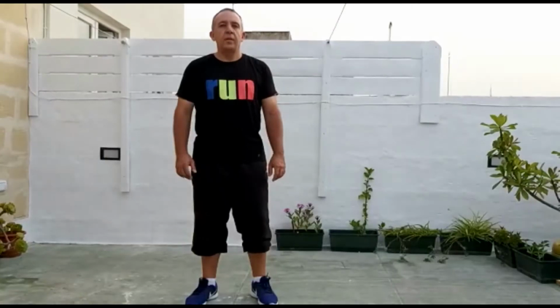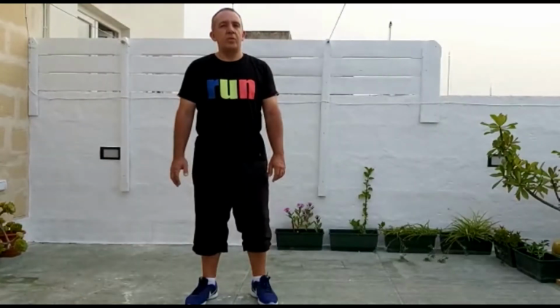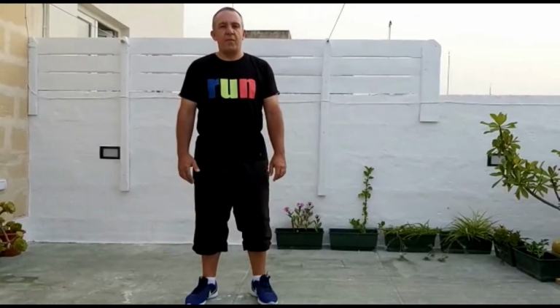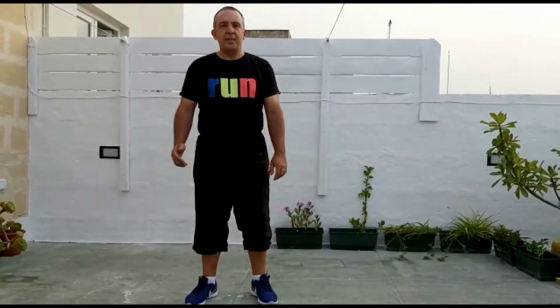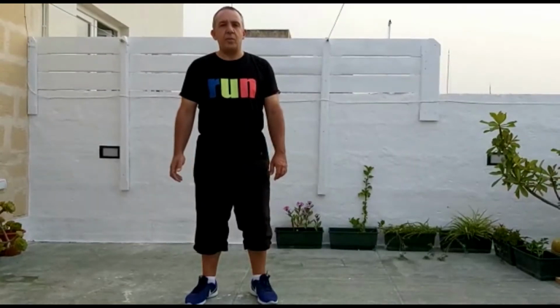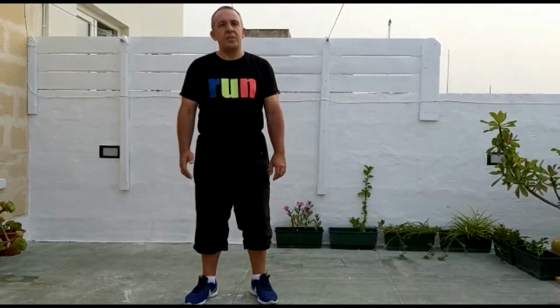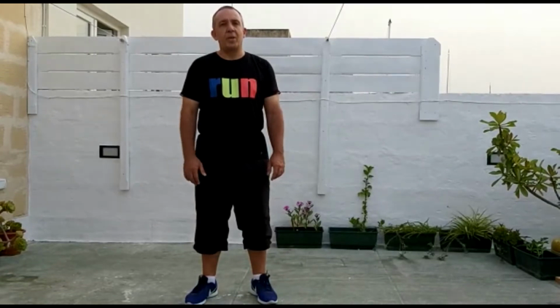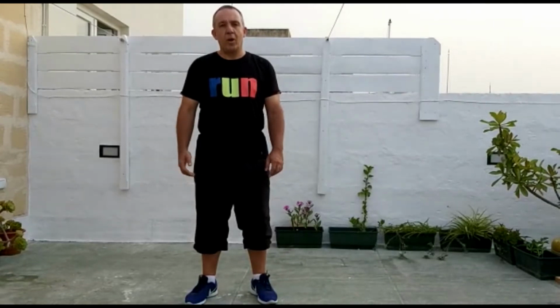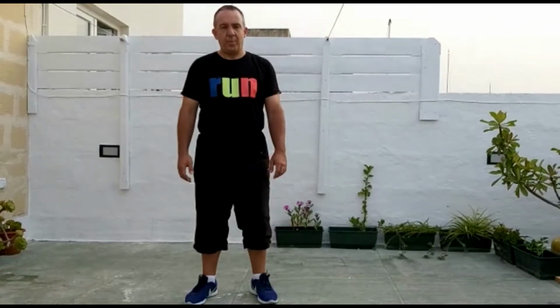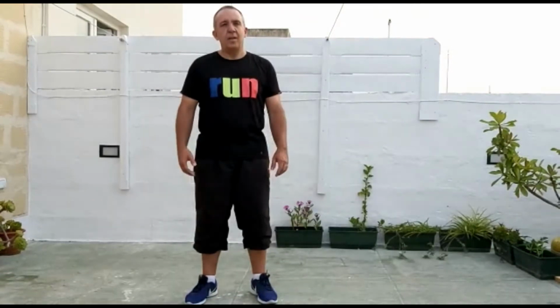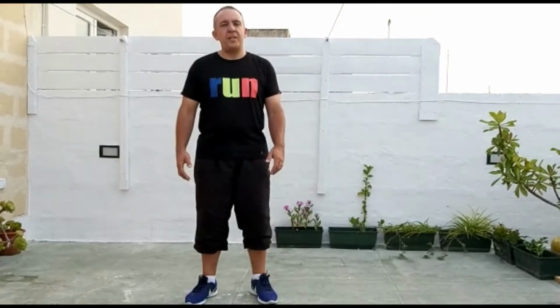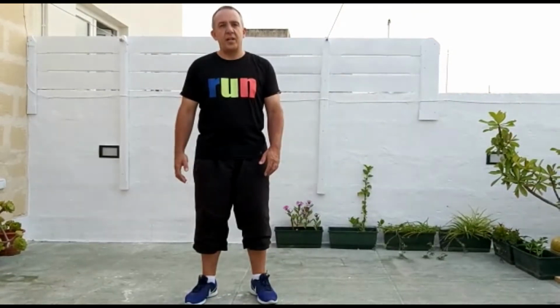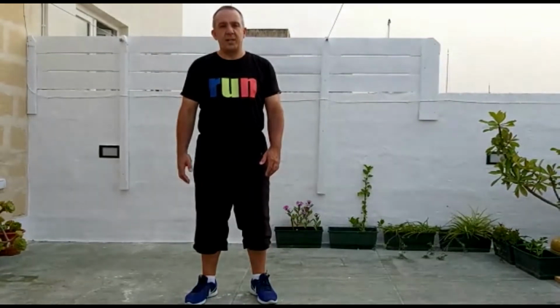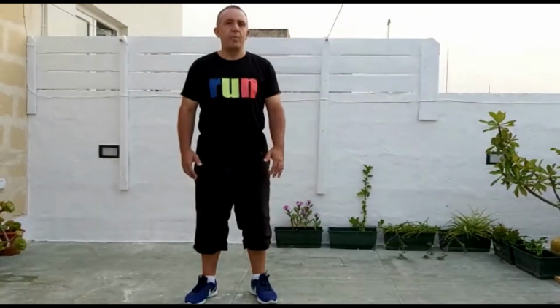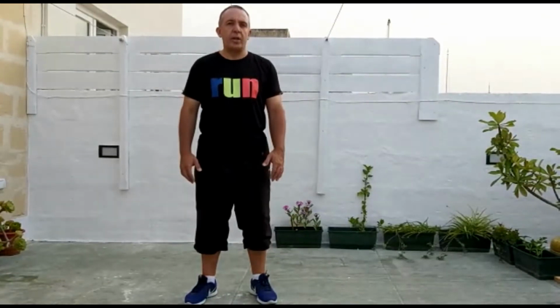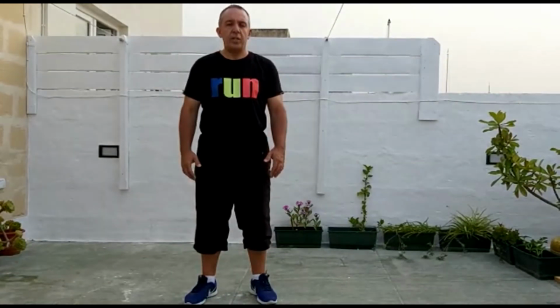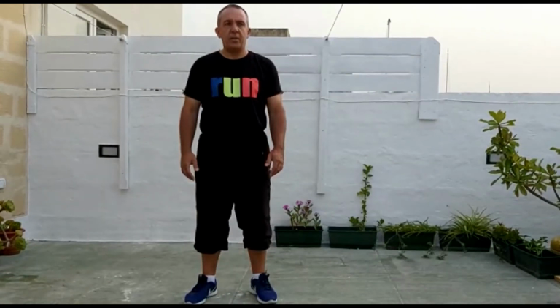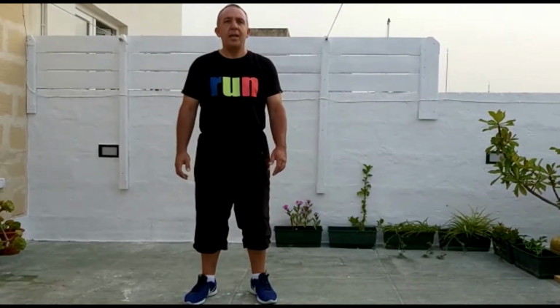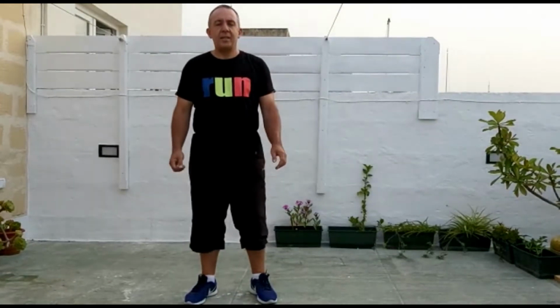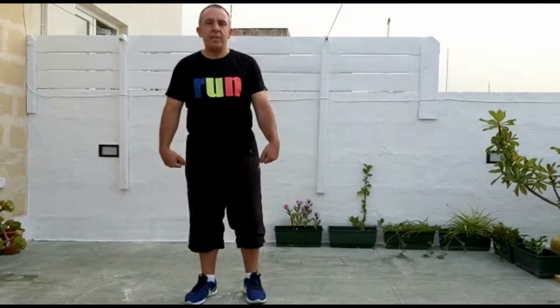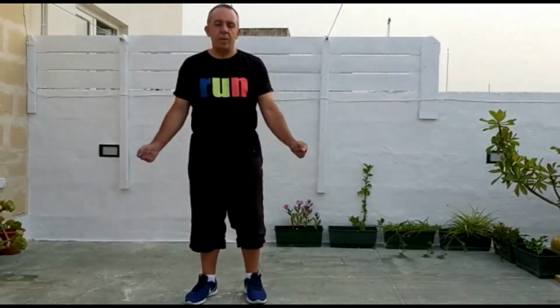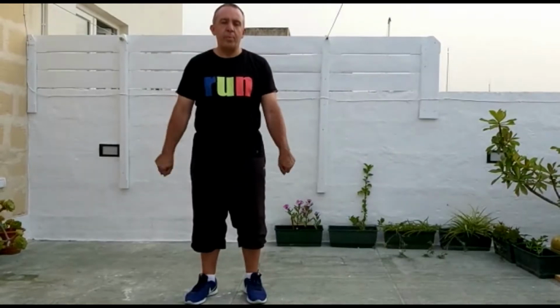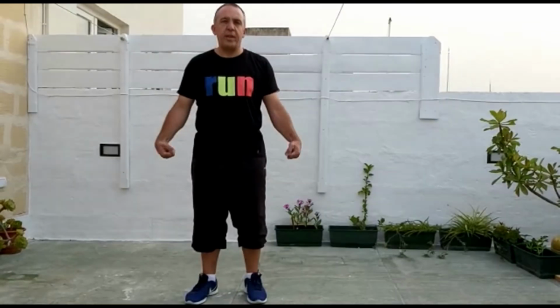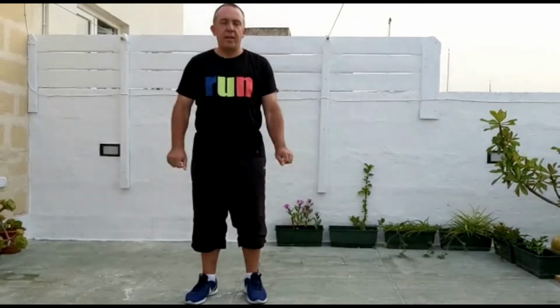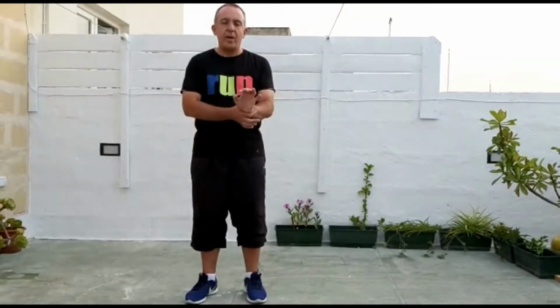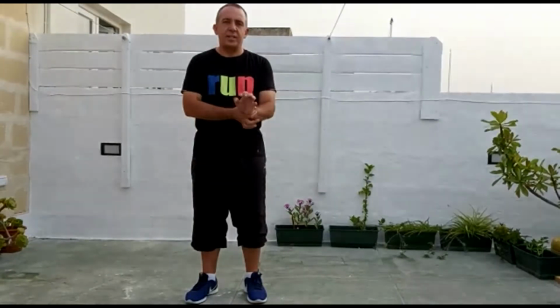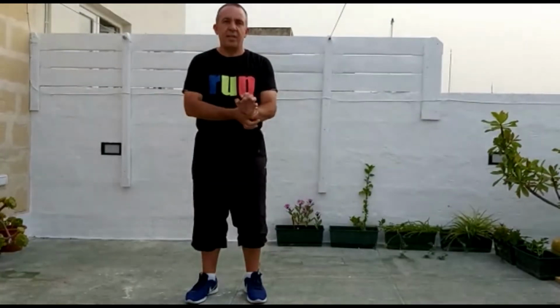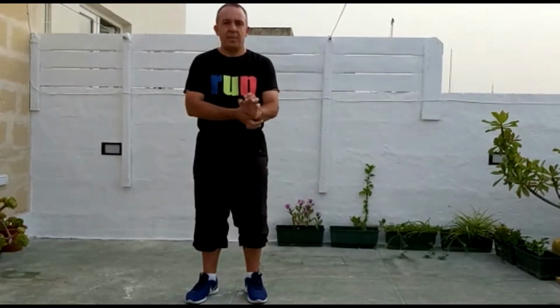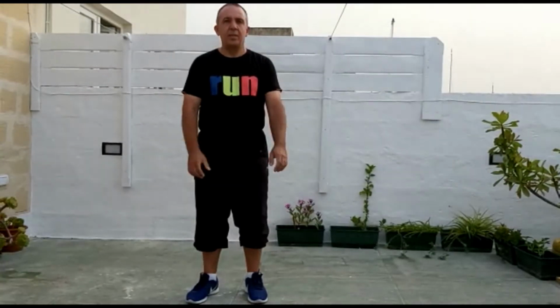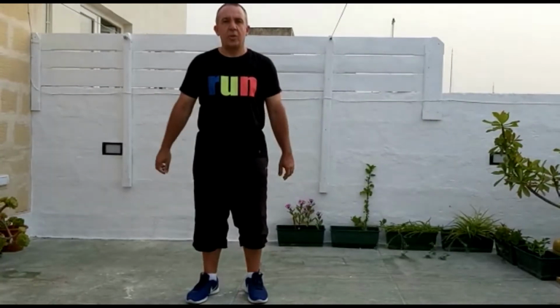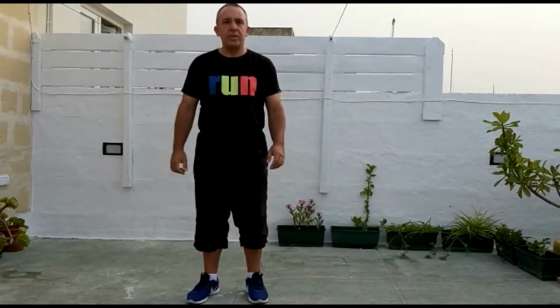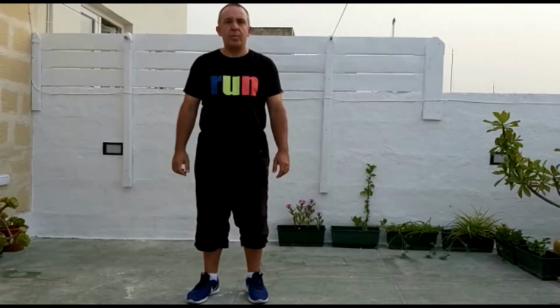Now that we have everything set, we have to start with our warm-up. The first exercise is we will be jogging on the spot and at the same time we will be rotating our wrists 10 times. So, ready to start with me.